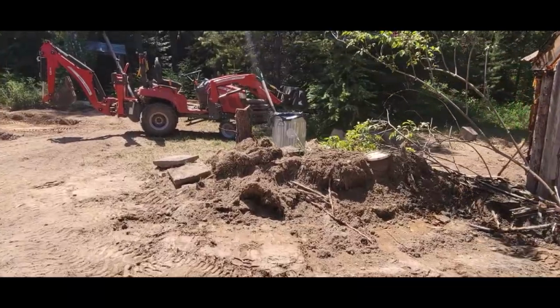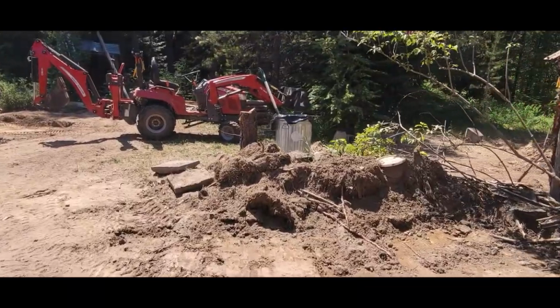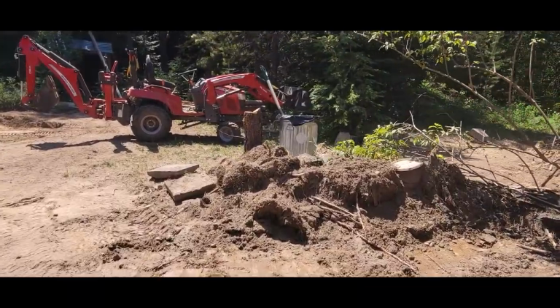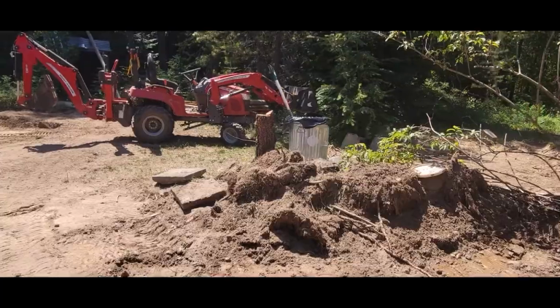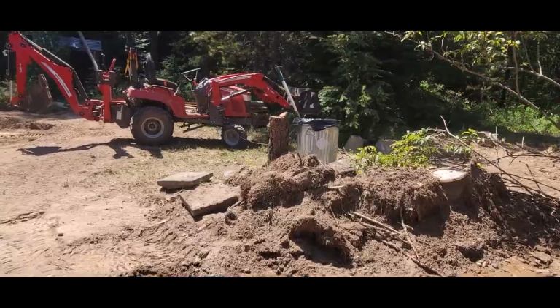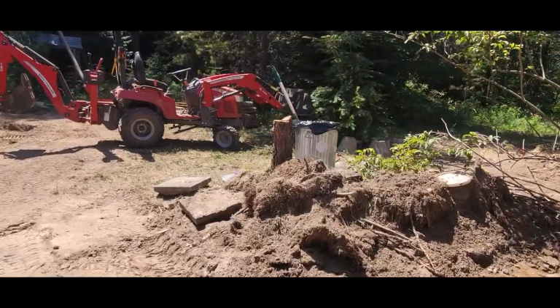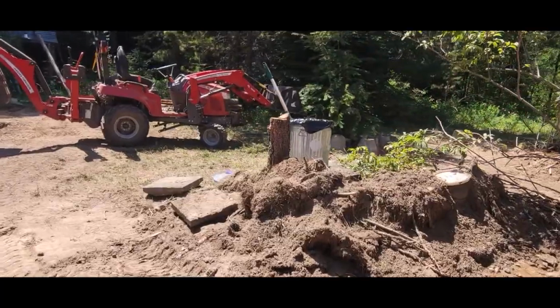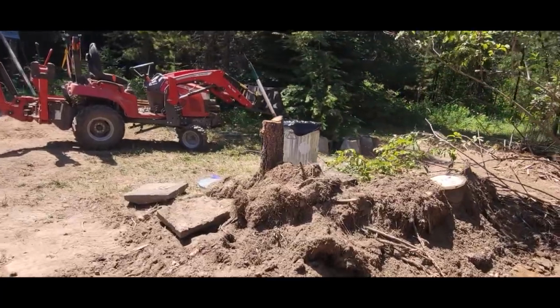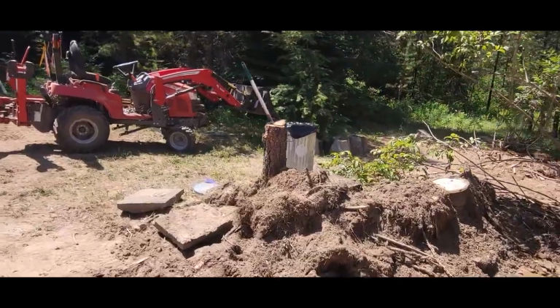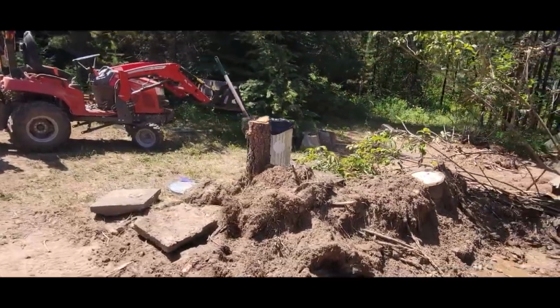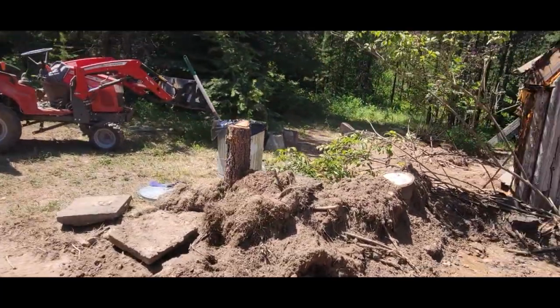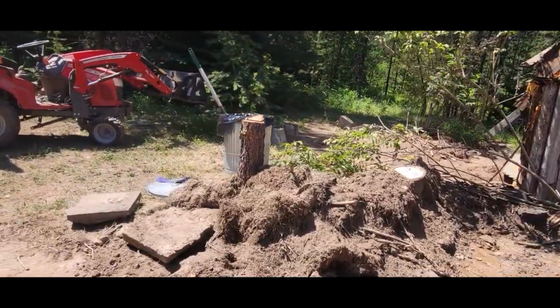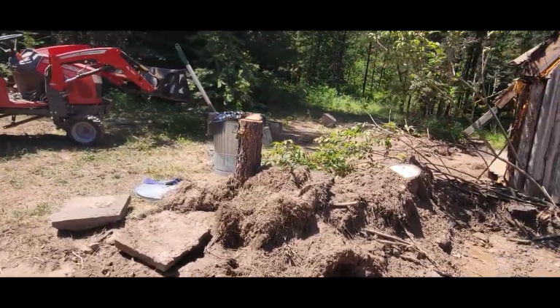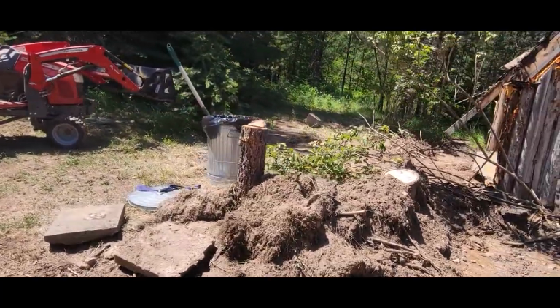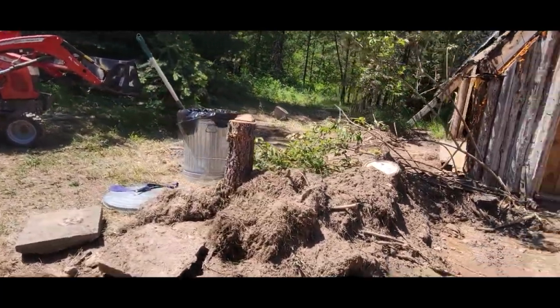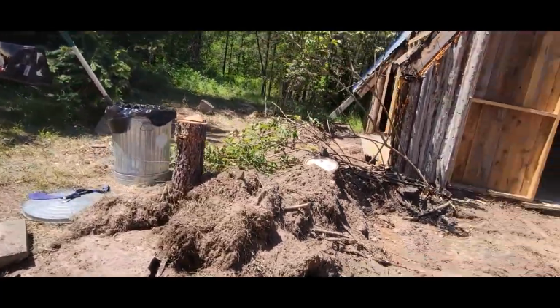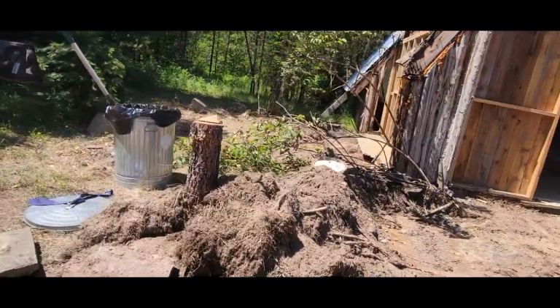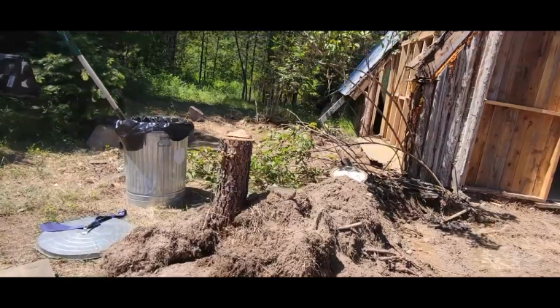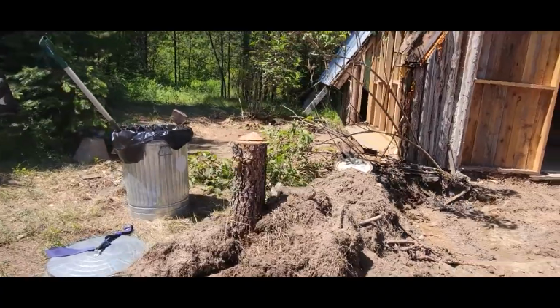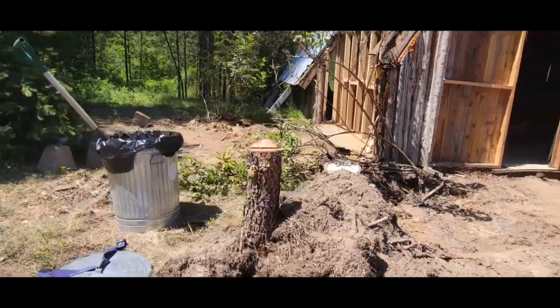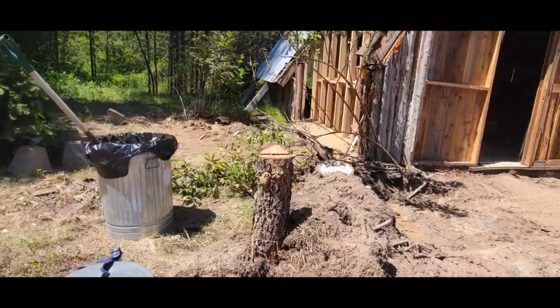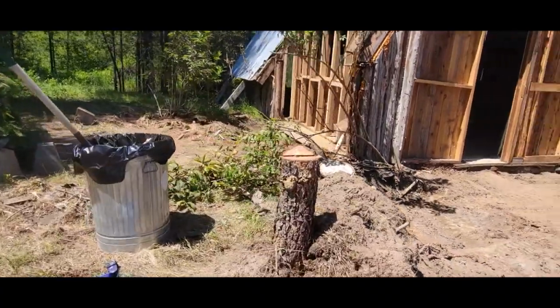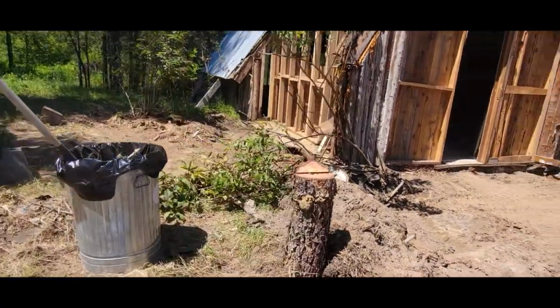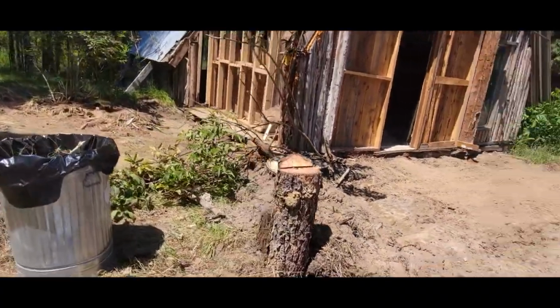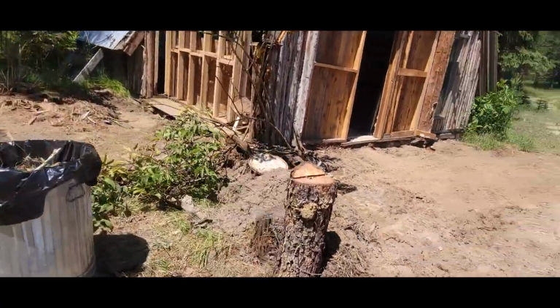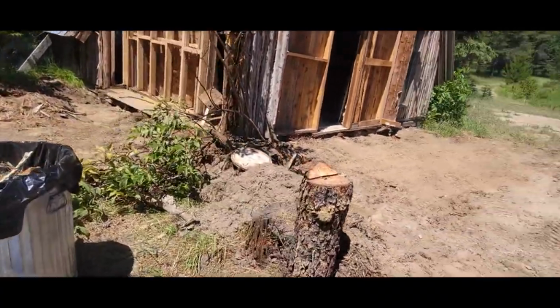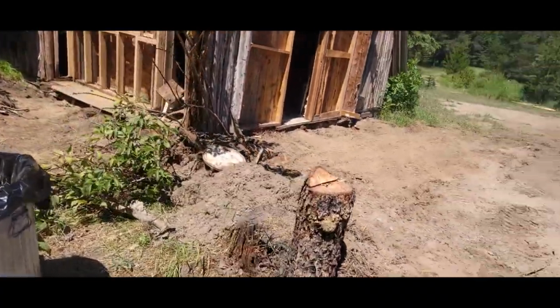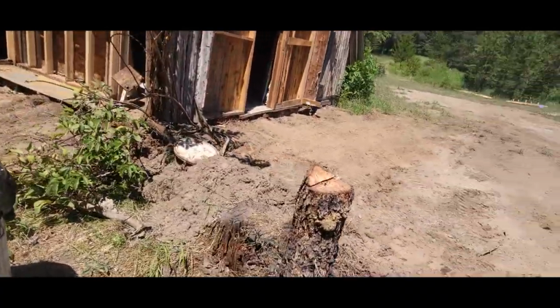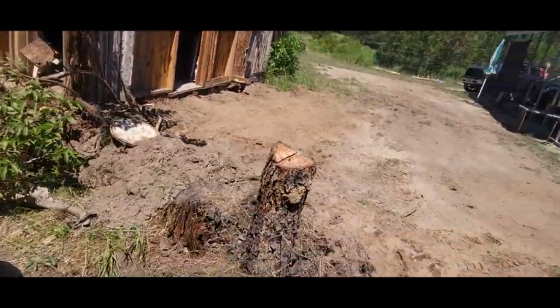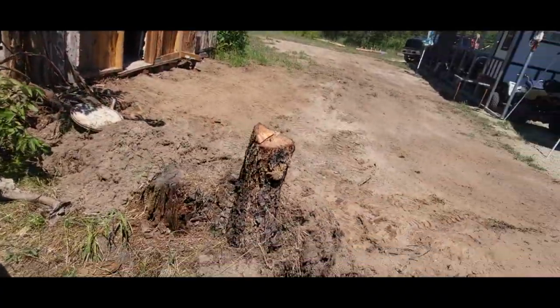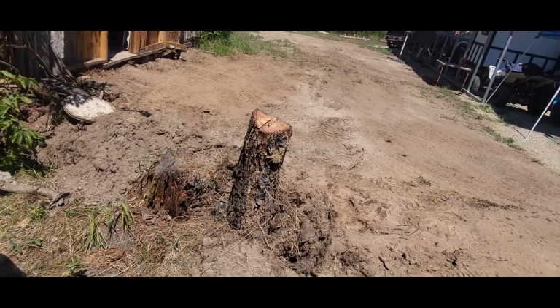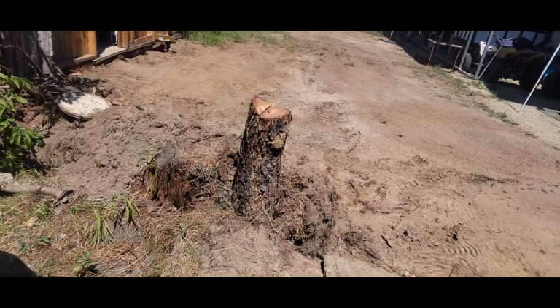Duane's been hard at work digging out stumps. He's getting ready to dig this one out. He's got to get the backhoe over here and continue to dig some more.